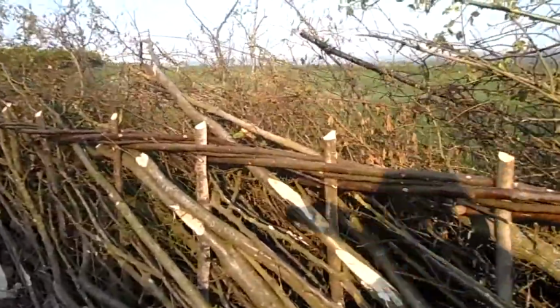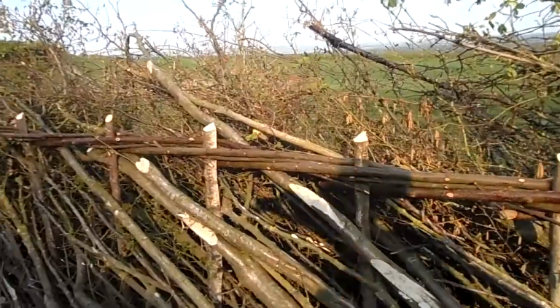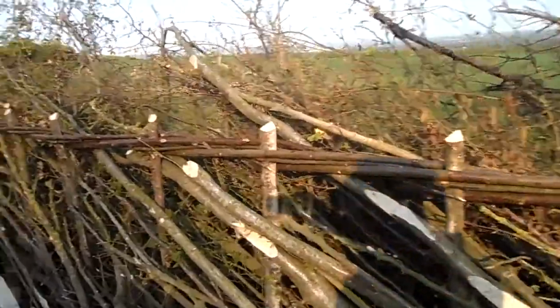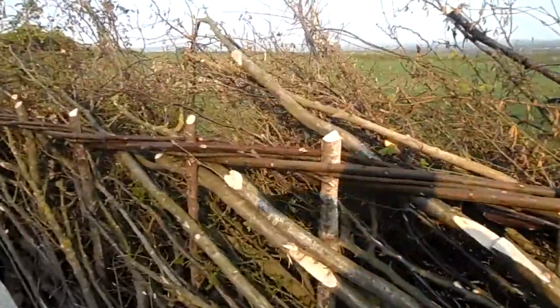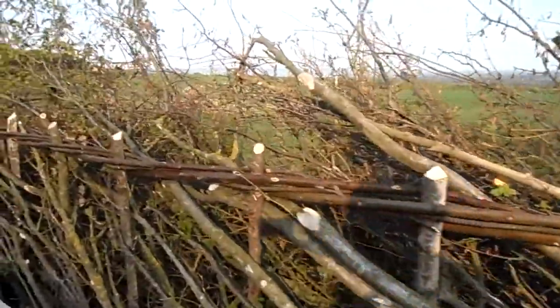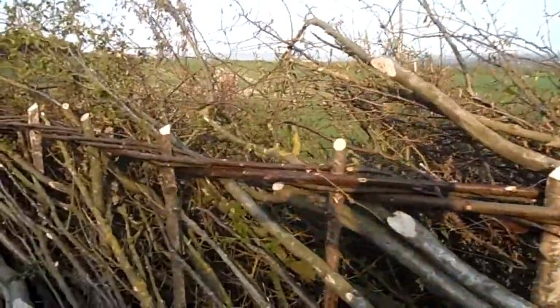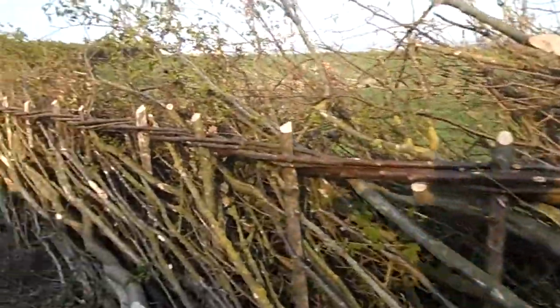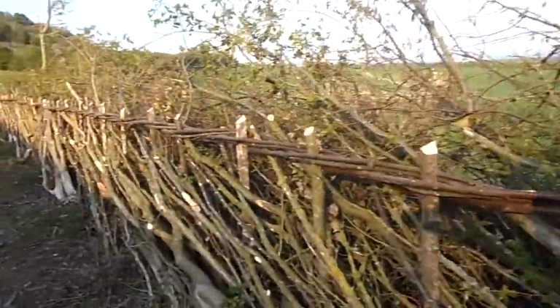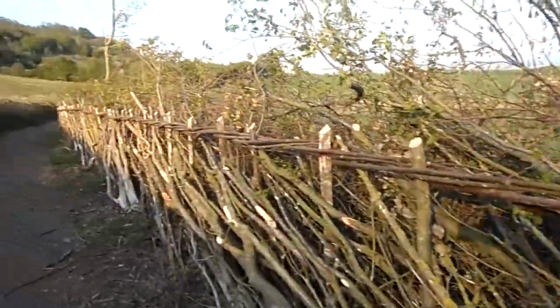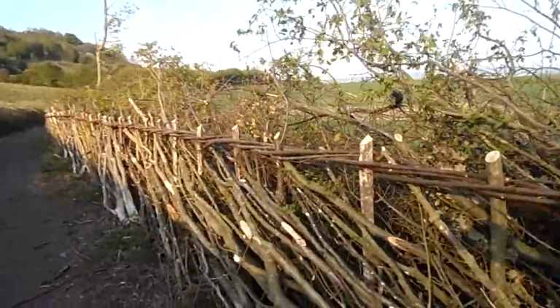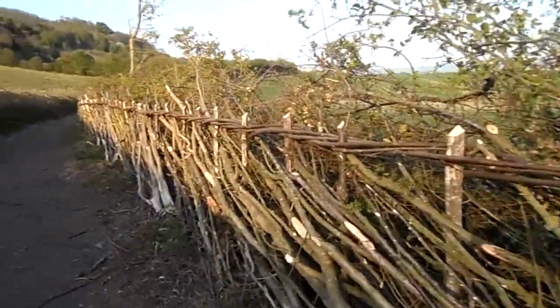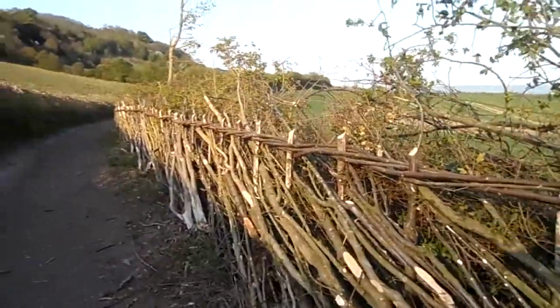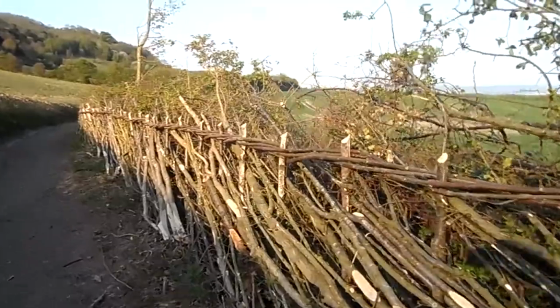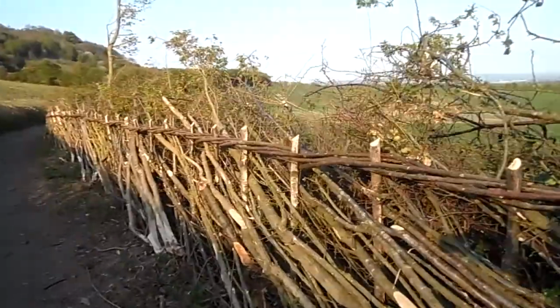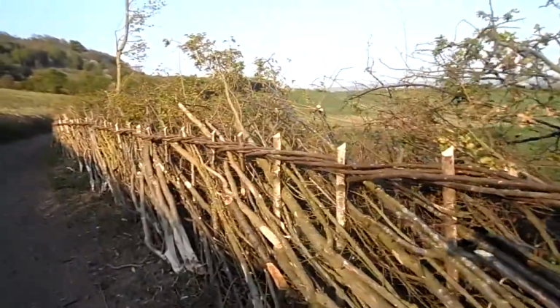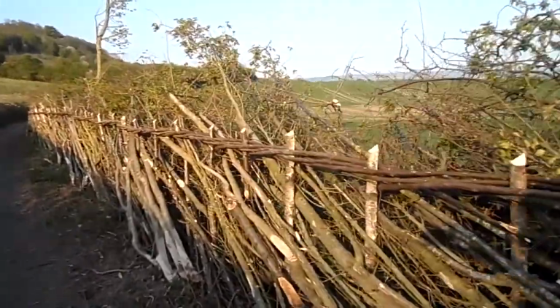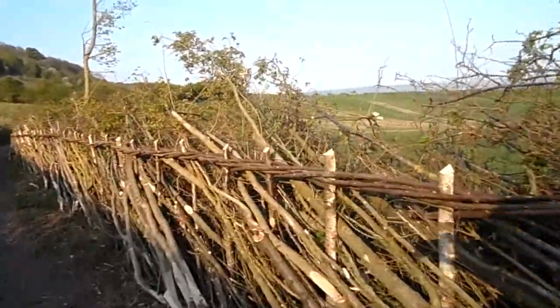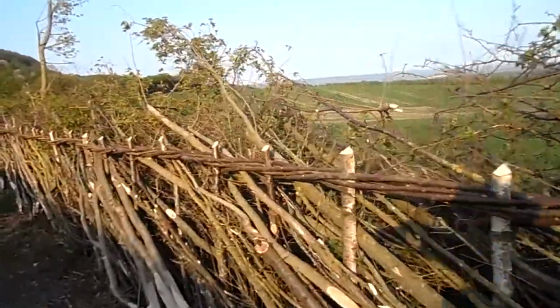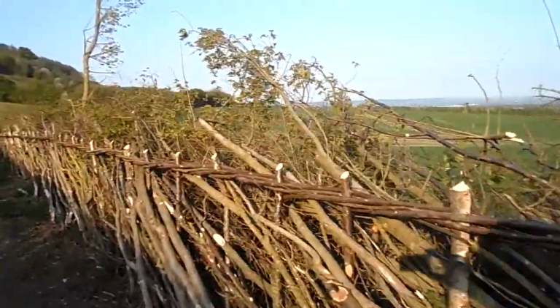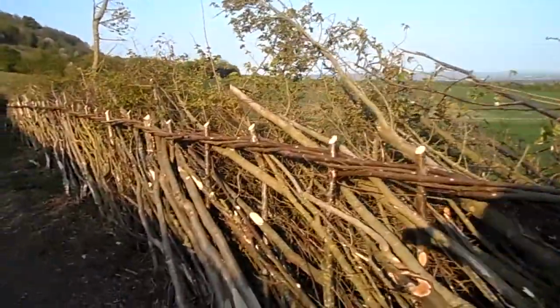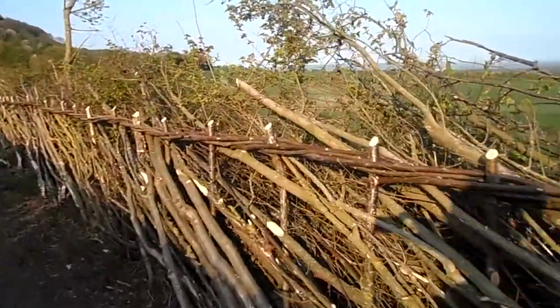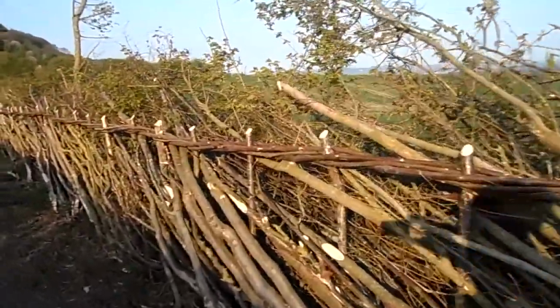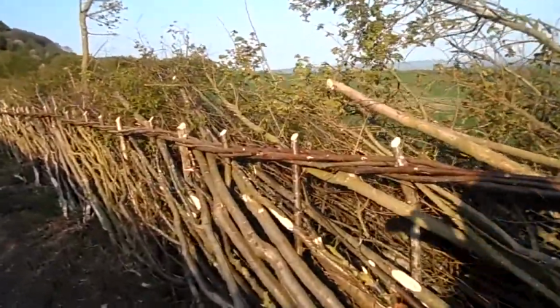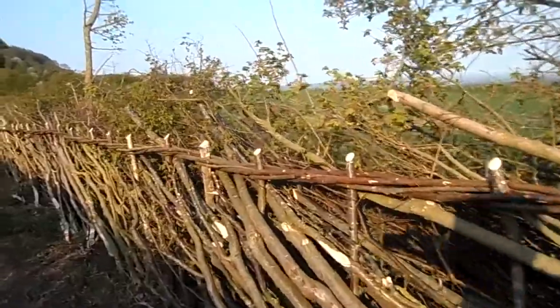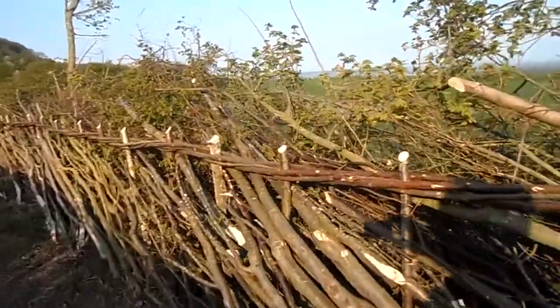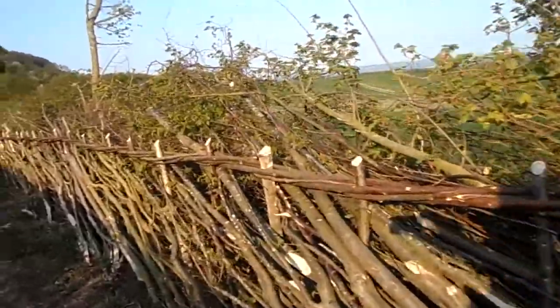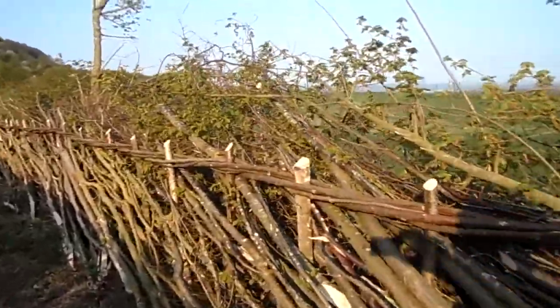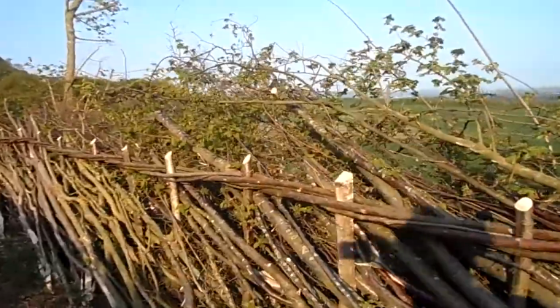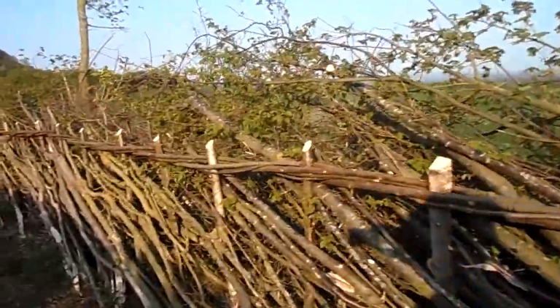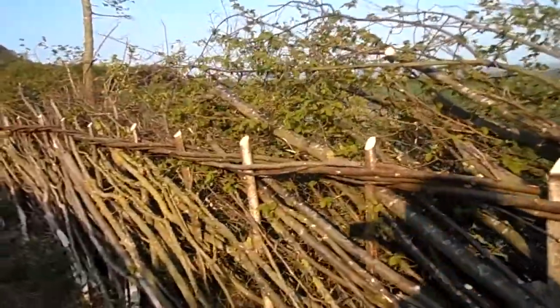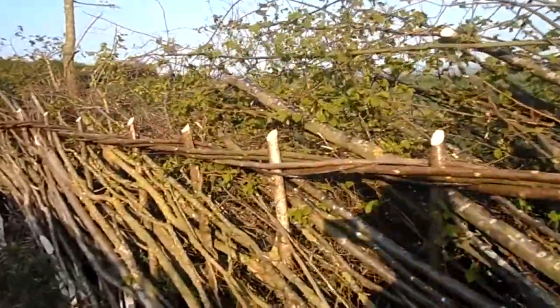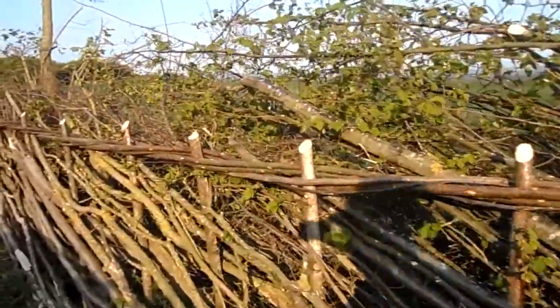Late summer I would think would be good for cutting, but they don't always do that, which is a shame. I just think it keeps its shape better rather than trudging along the field when it's soaking wet in the winter.